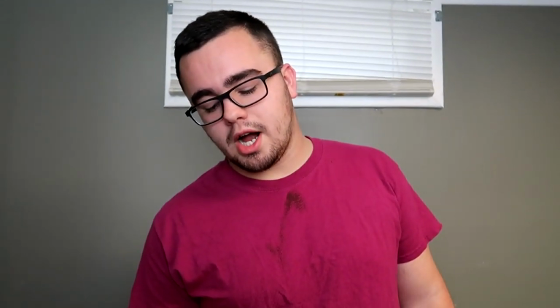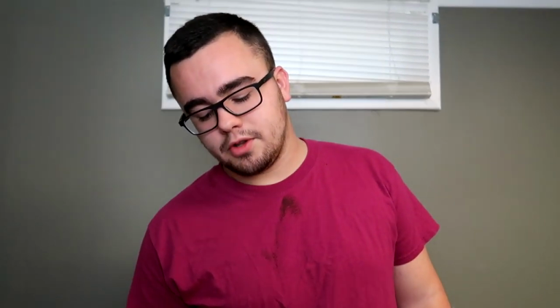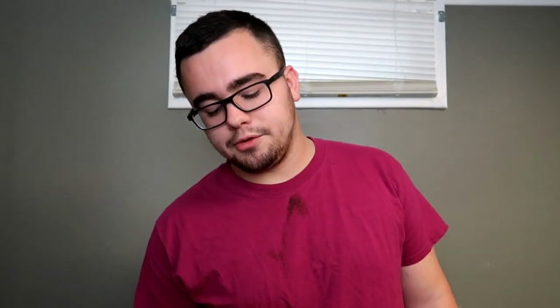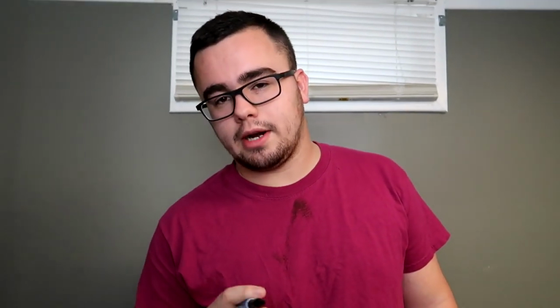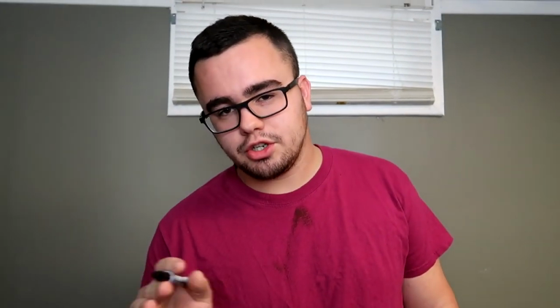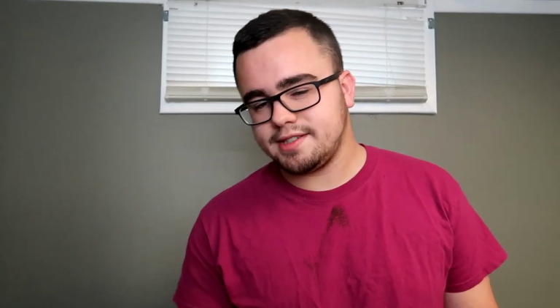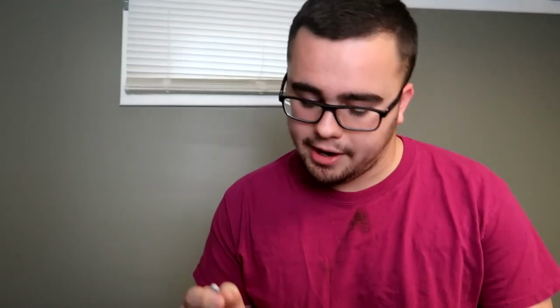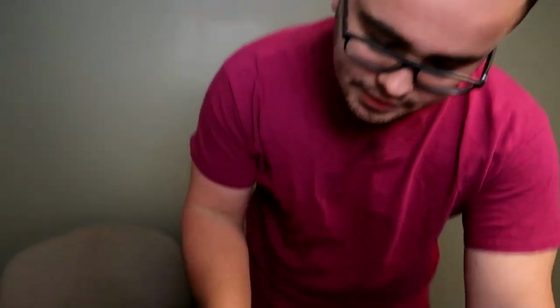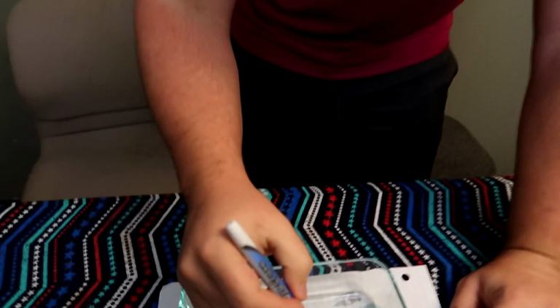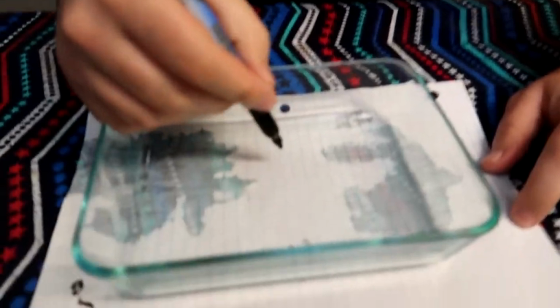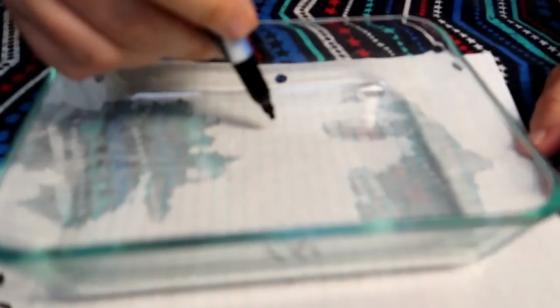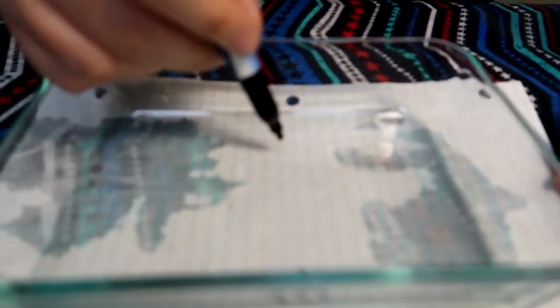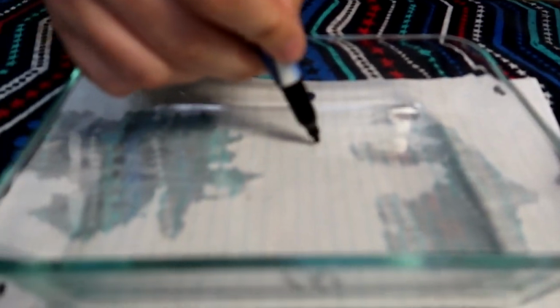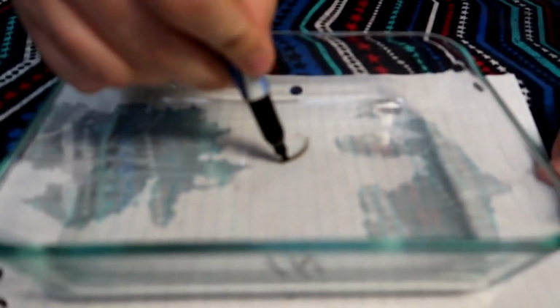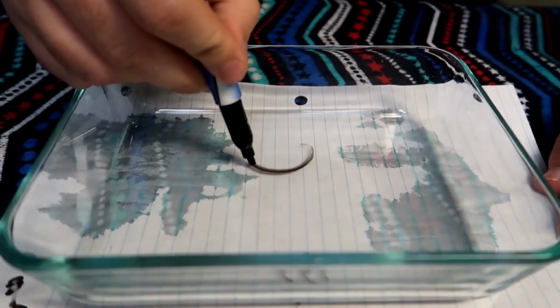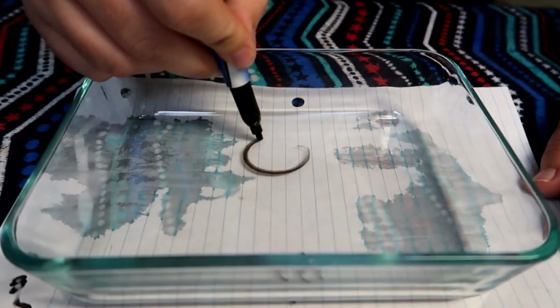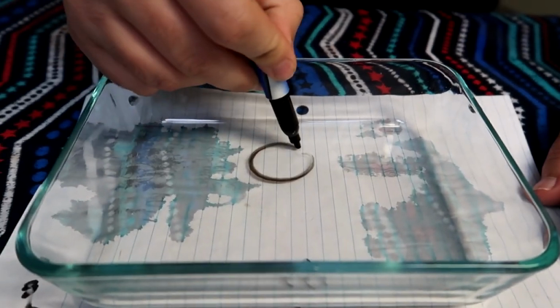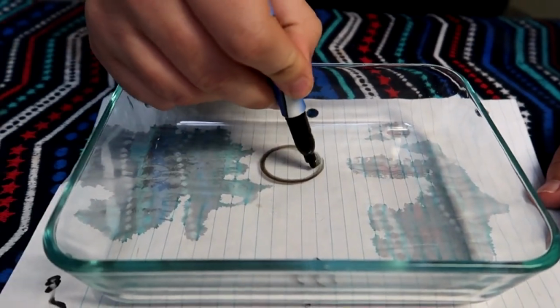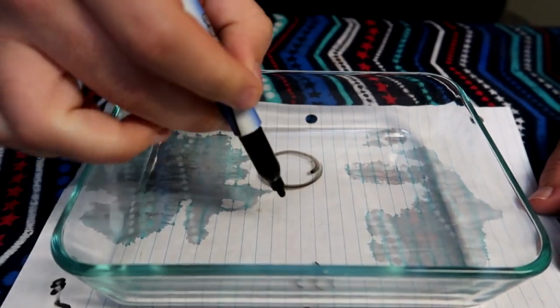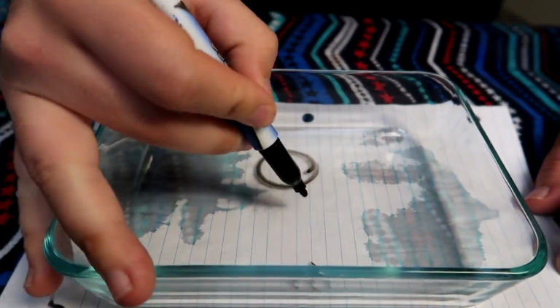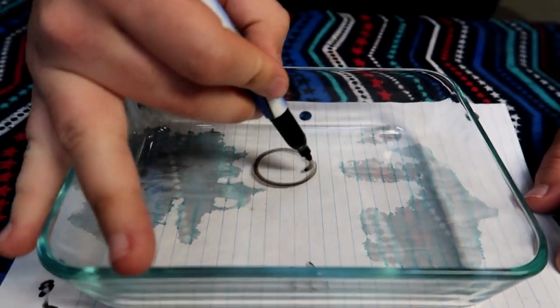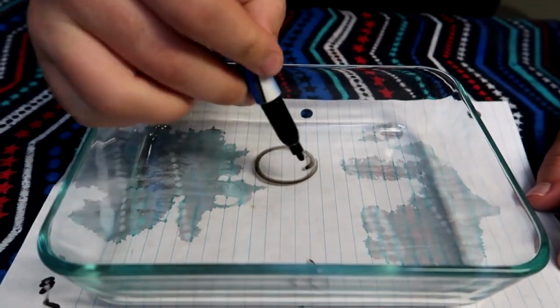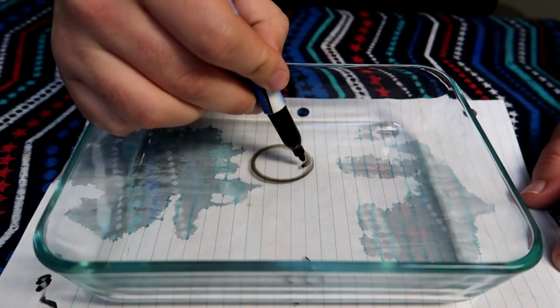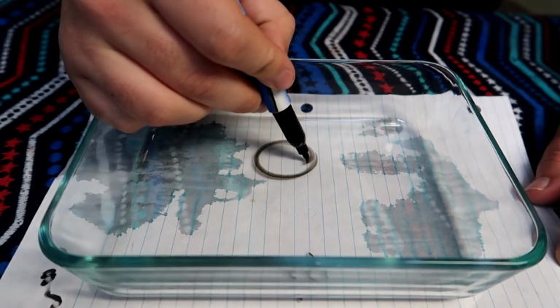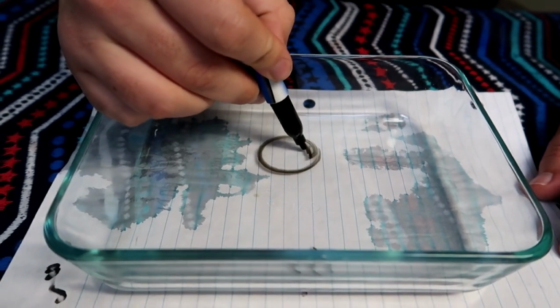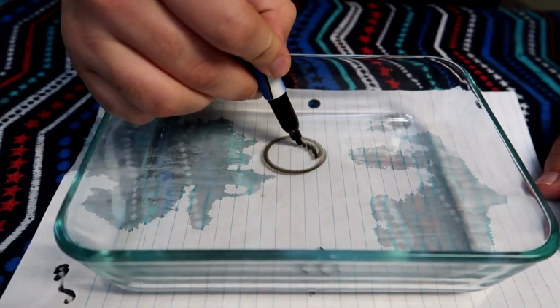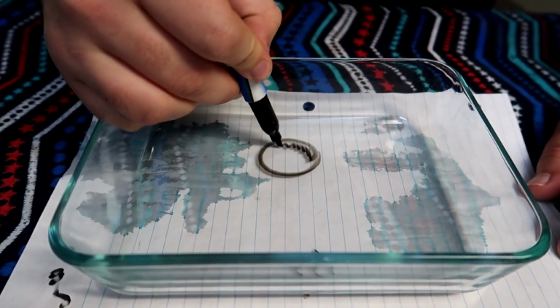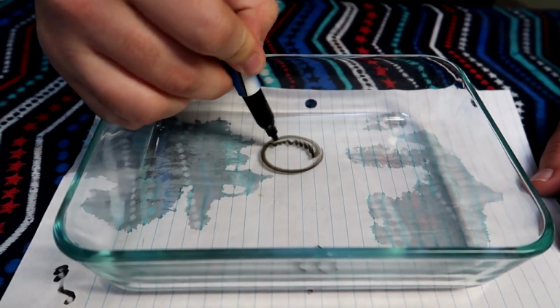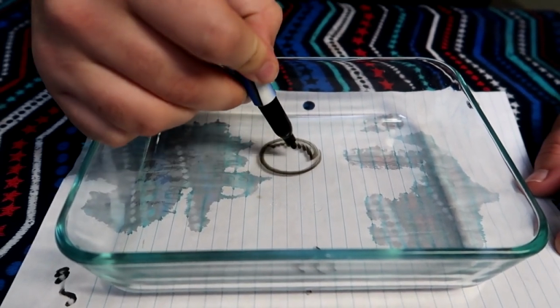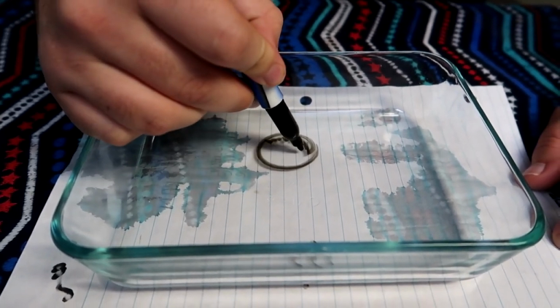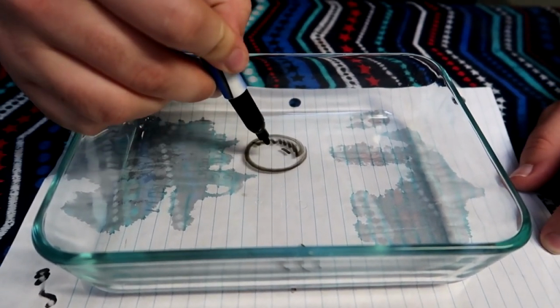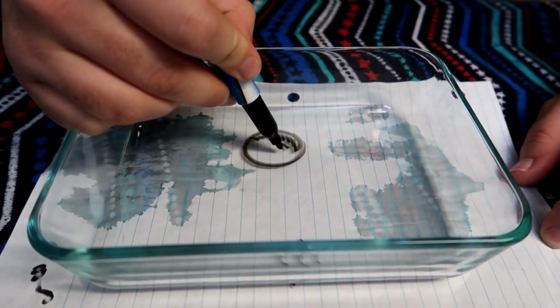Alright, round two. I'm just gonna go with the stick man and we're gonna go to where you guys can see. Oh wow, that's right! It's really good. Now let's get some hair going on, and I'm drawing this upside down.